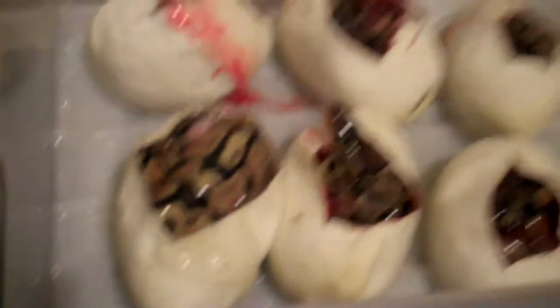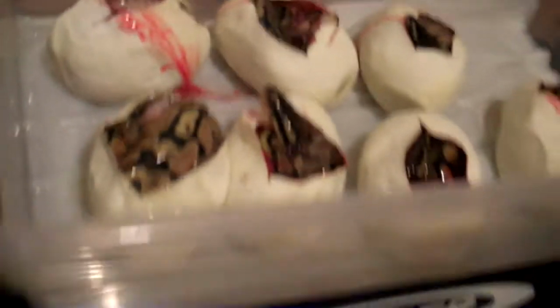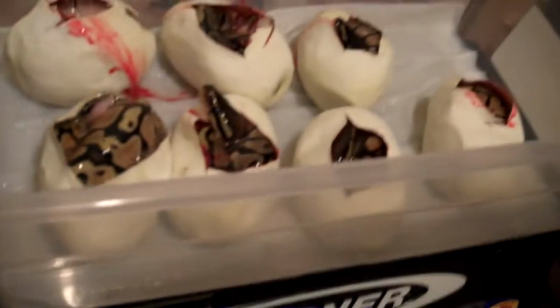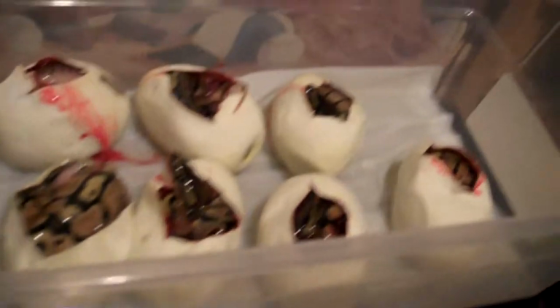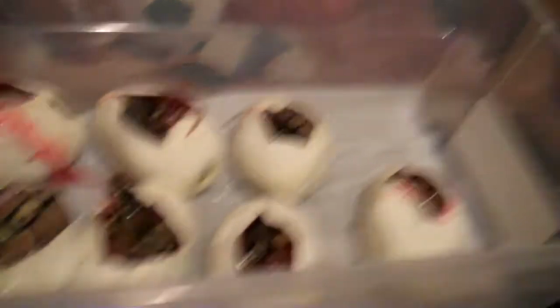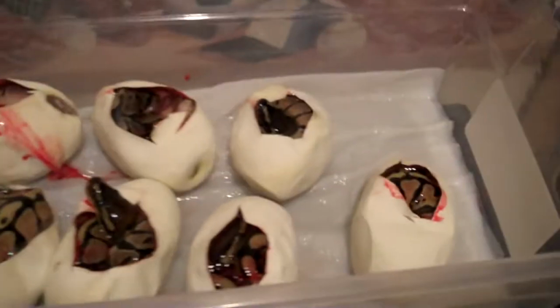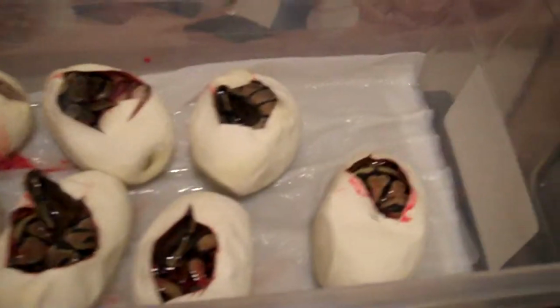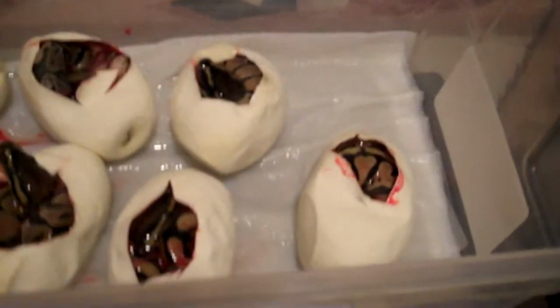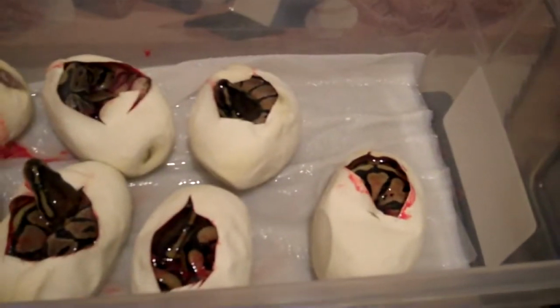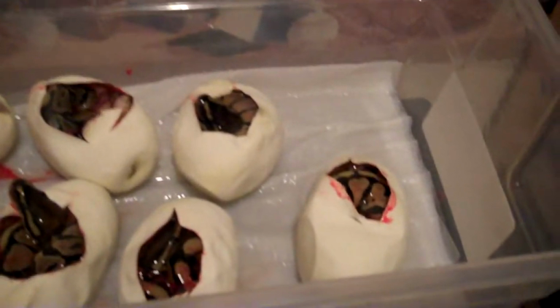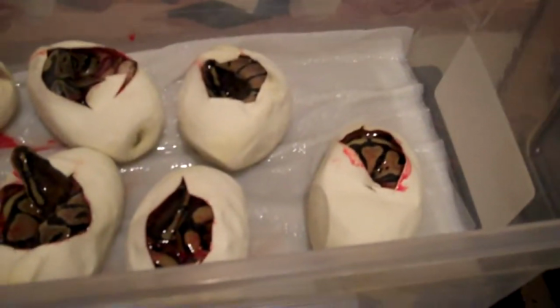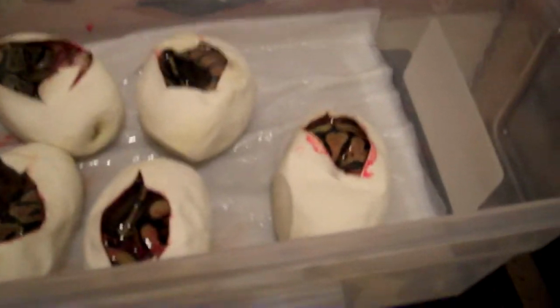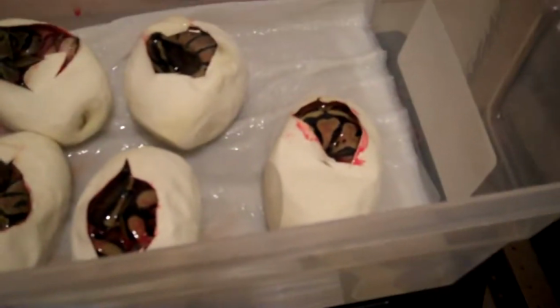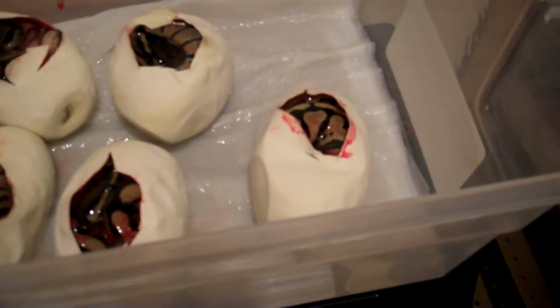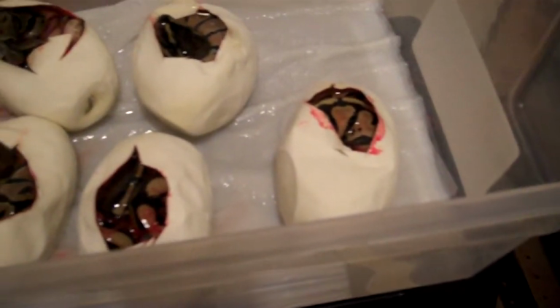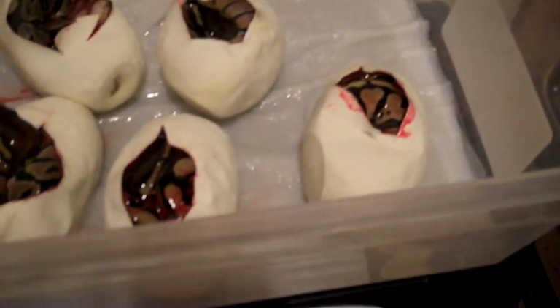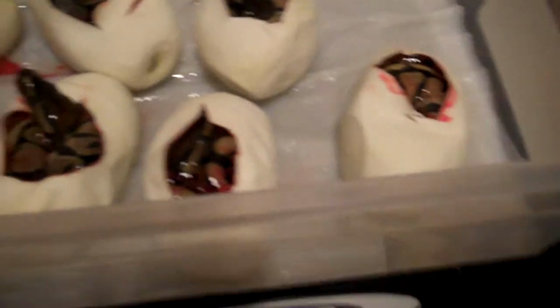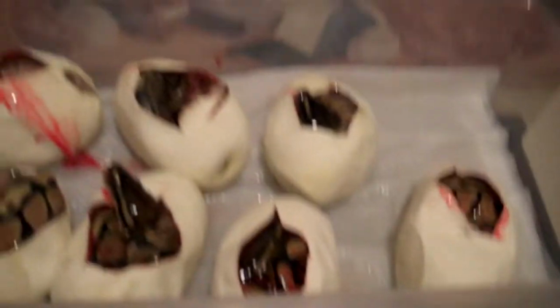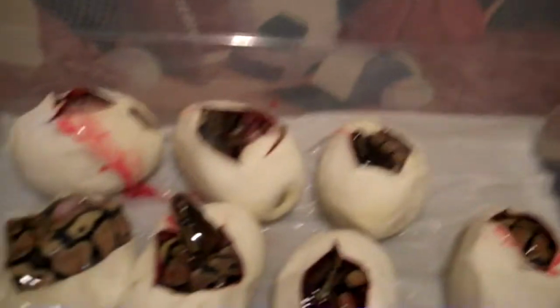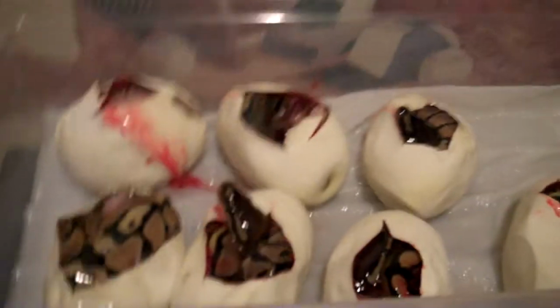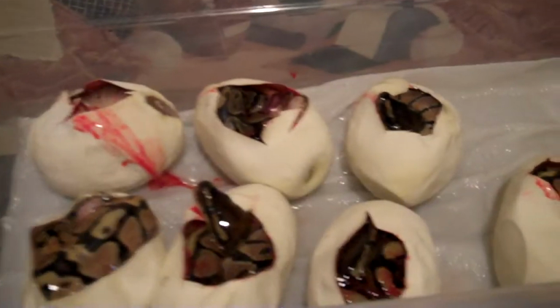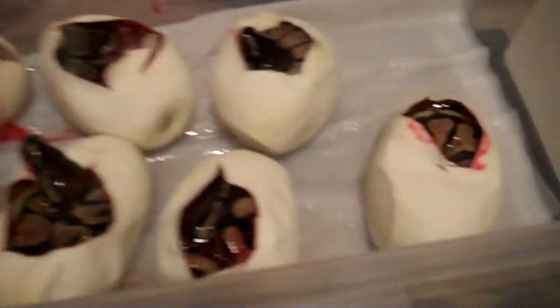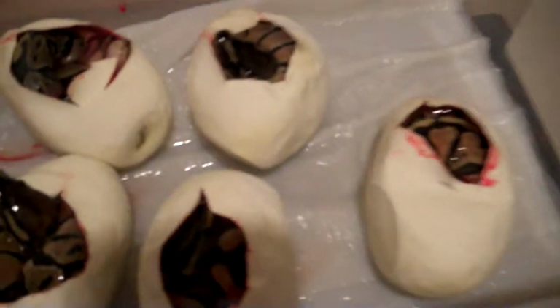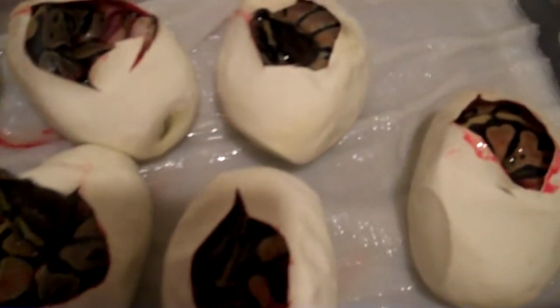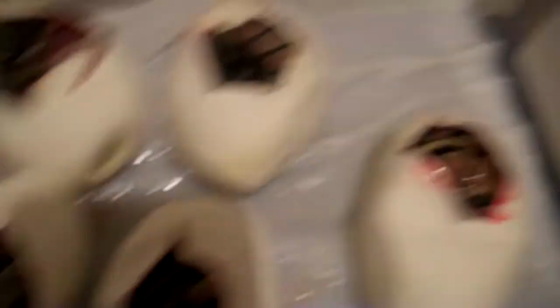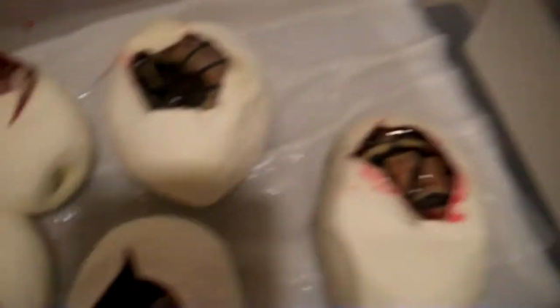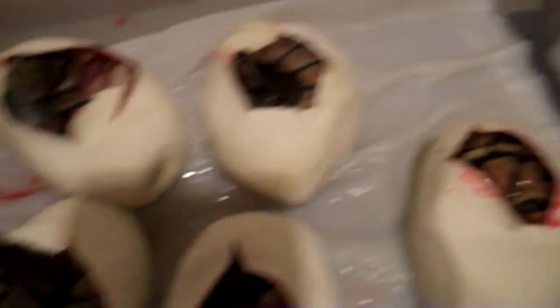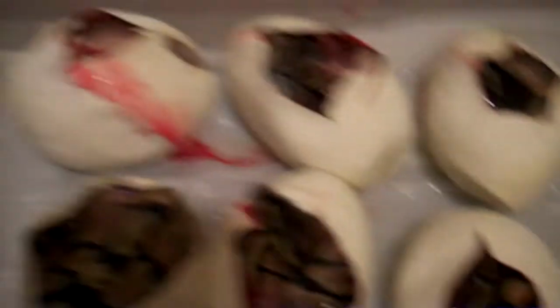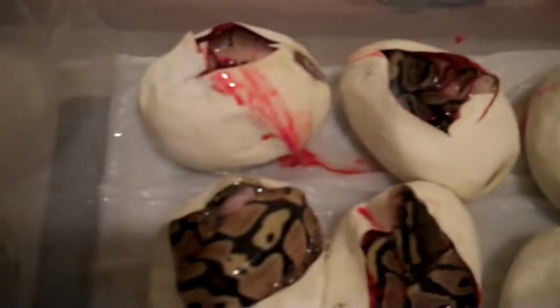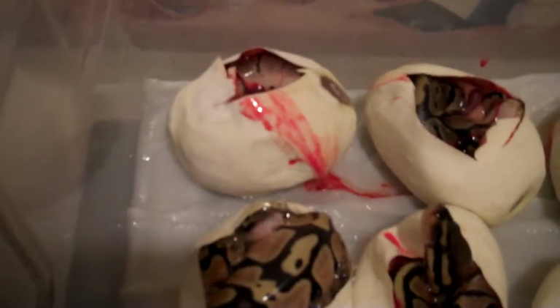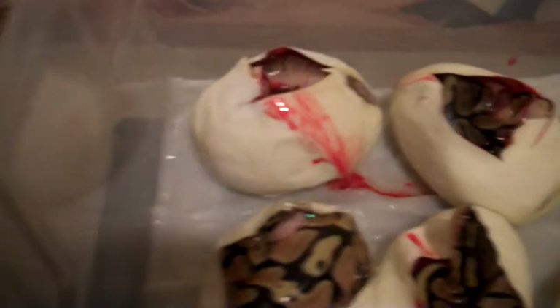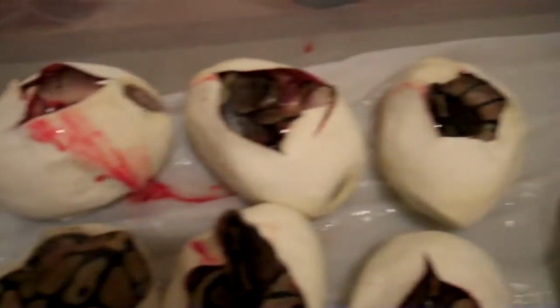This may be the only clutch for this season. Had some issues with getting everybody ready and up to weight by the time the season started, so we'll see what happens. But if it is the only clutch, I got some variety, so that's always good.